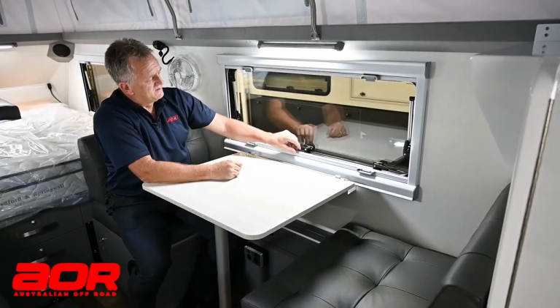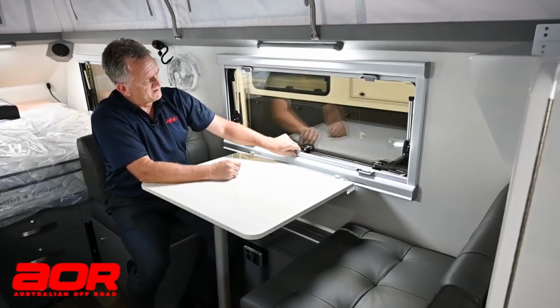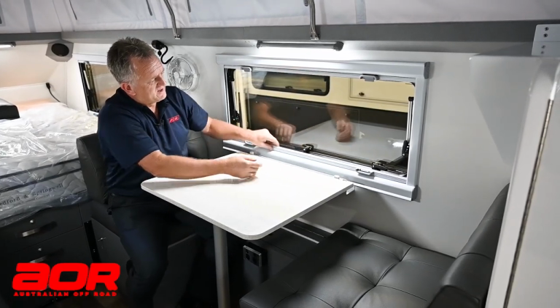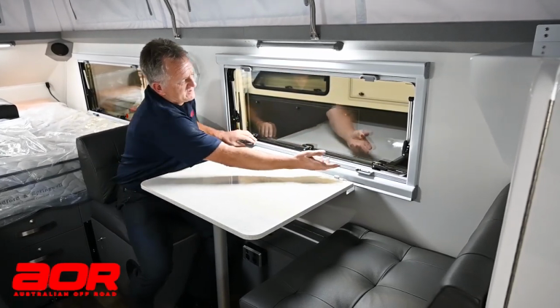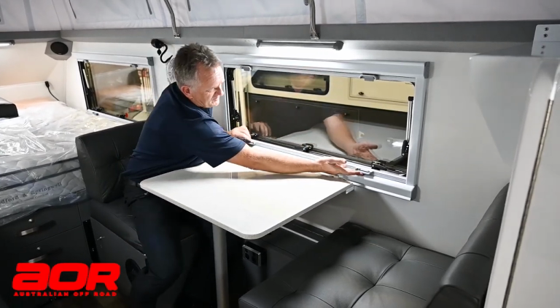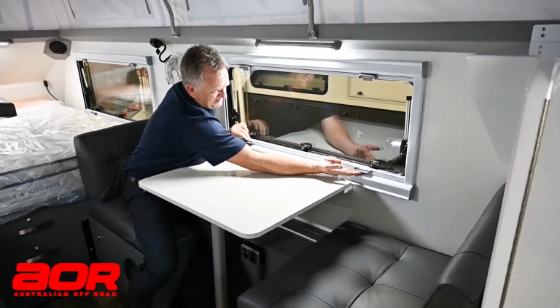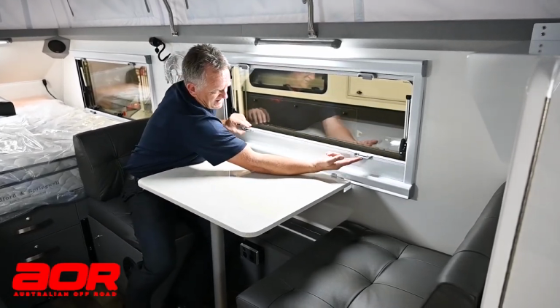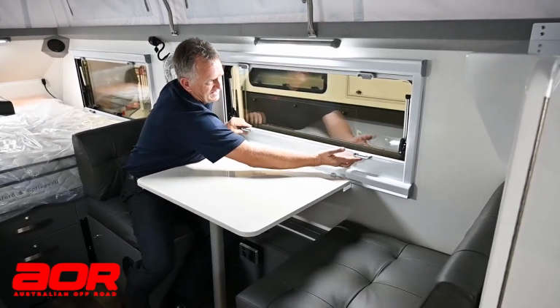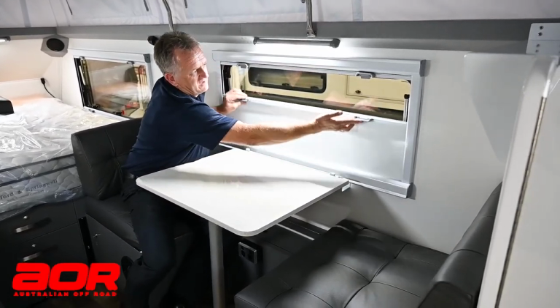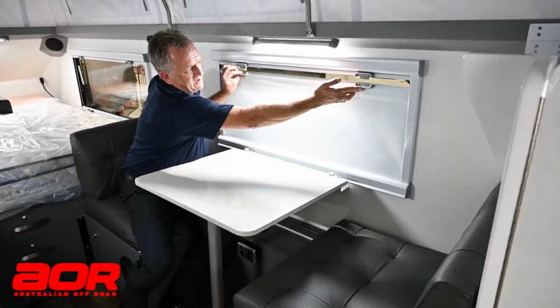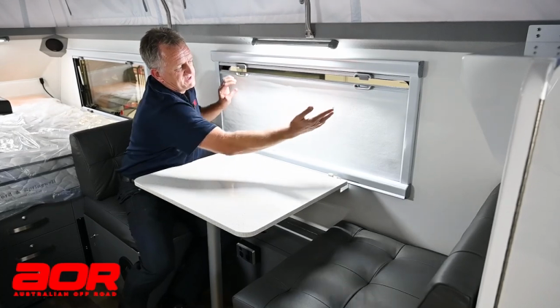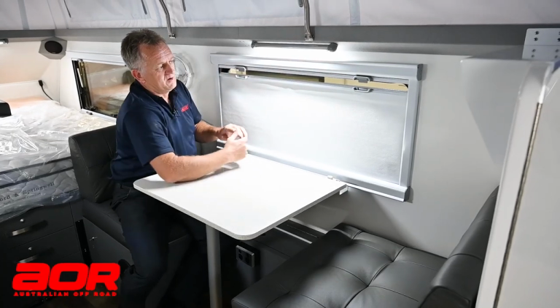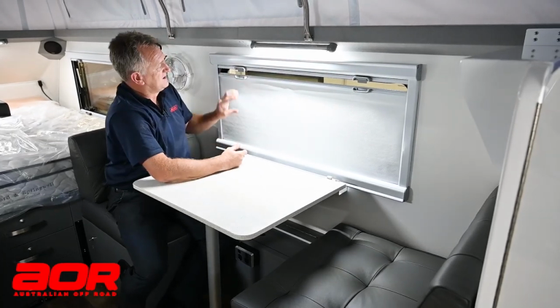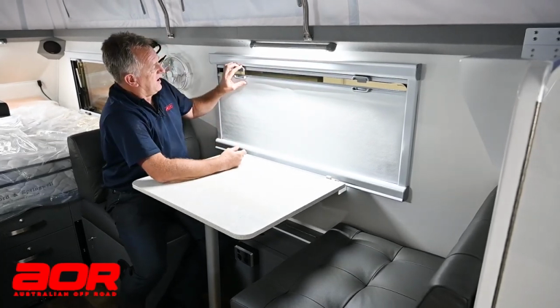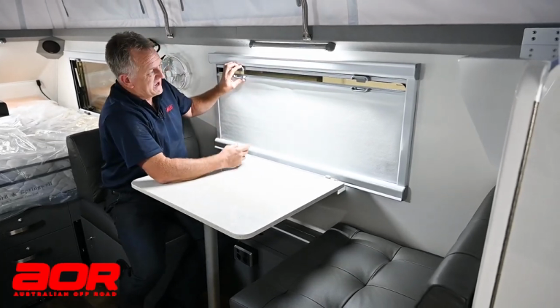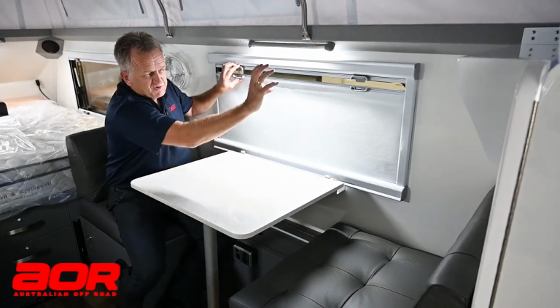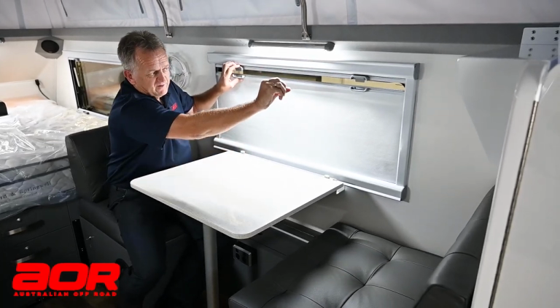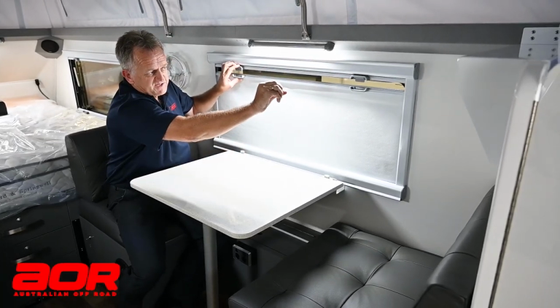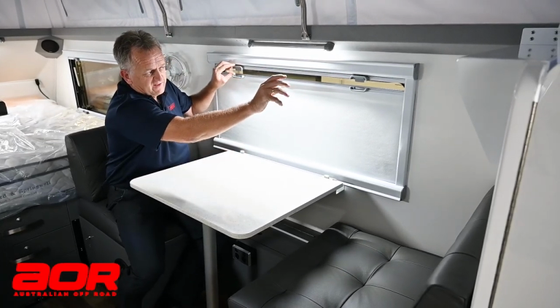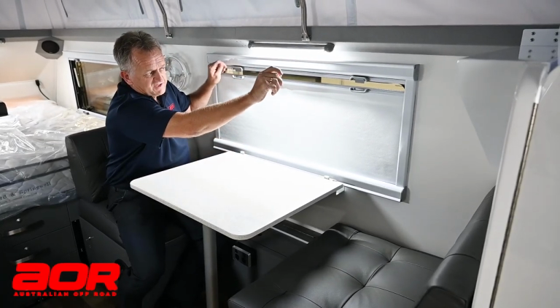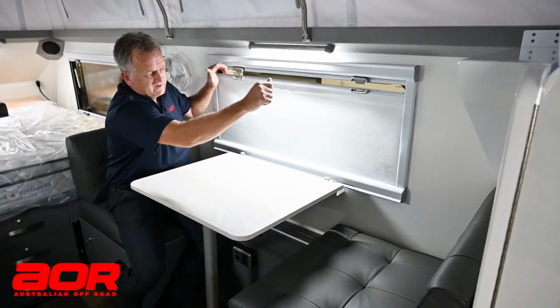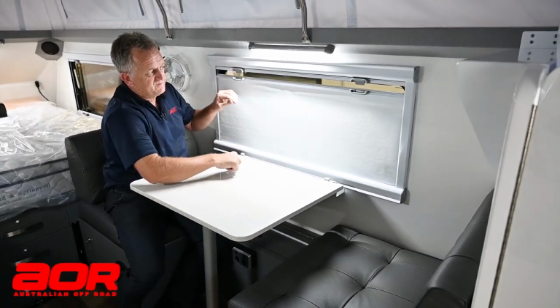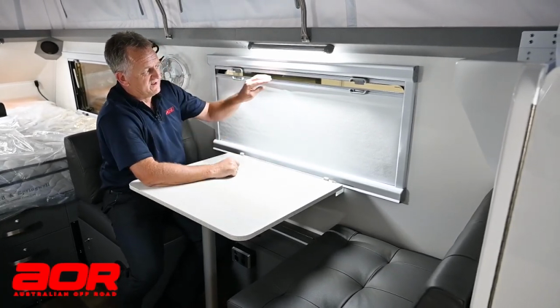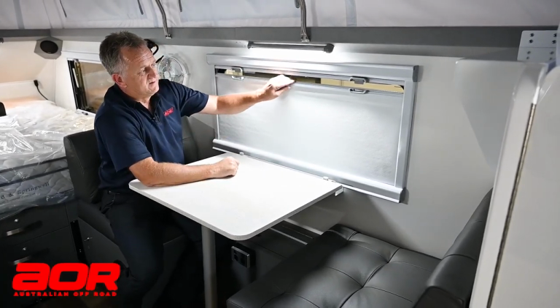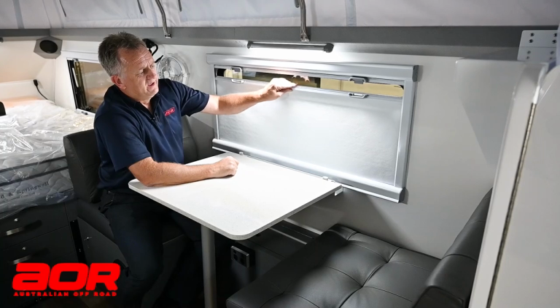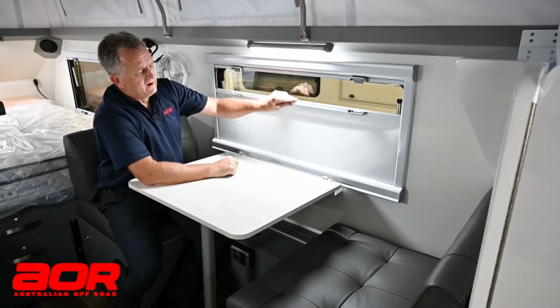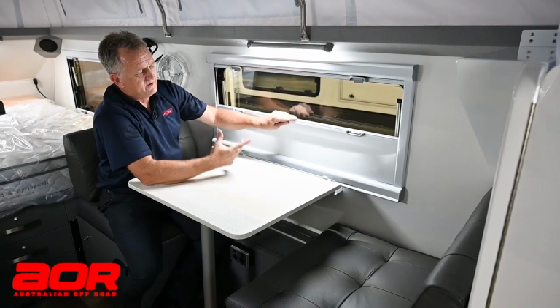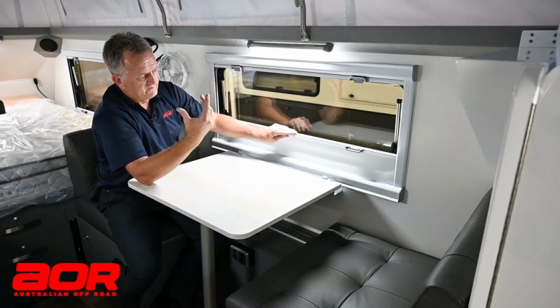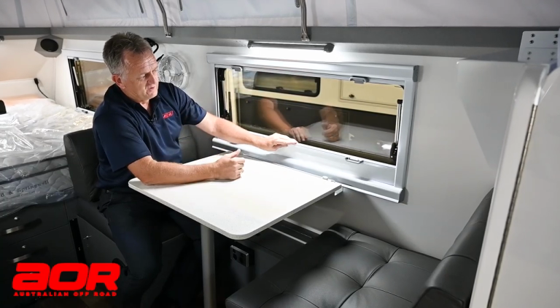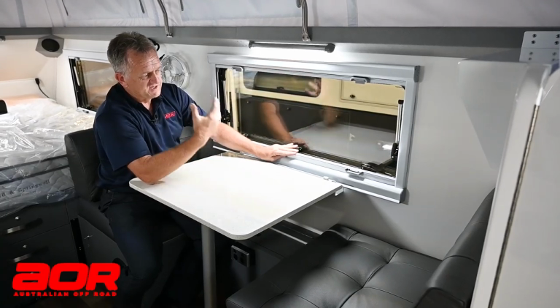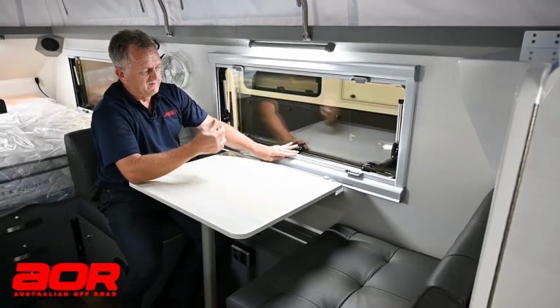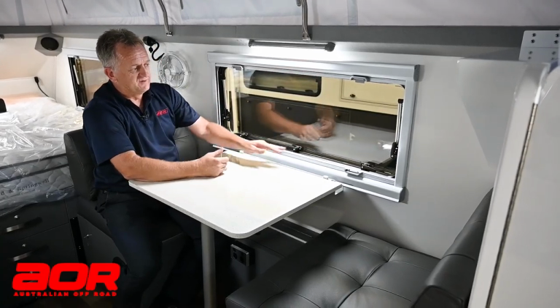The bottom half — and I'll pull this up with both hands — is our blind. I can join both of those together and they do release from each other, so it gives you your privacy while you still have your airflow.